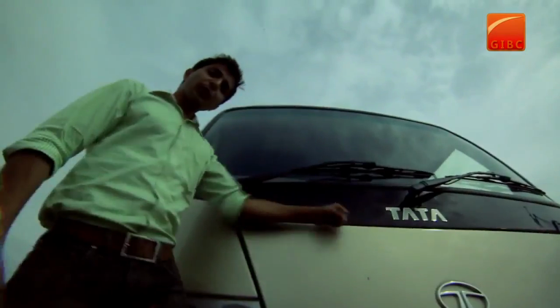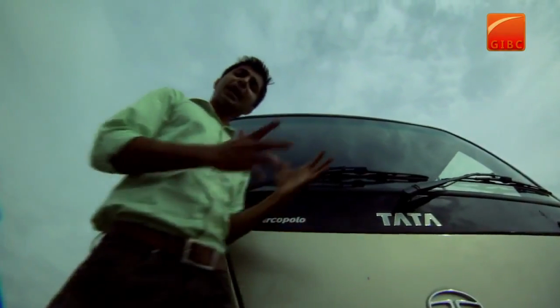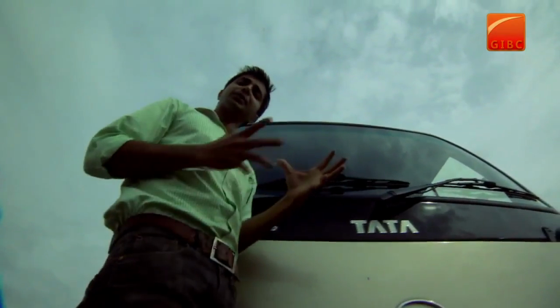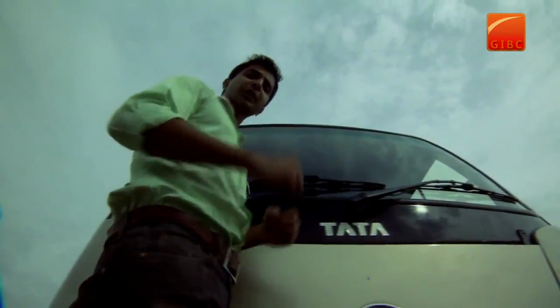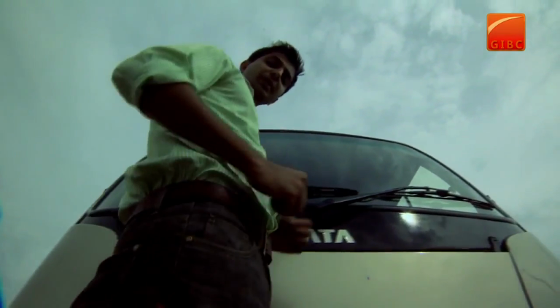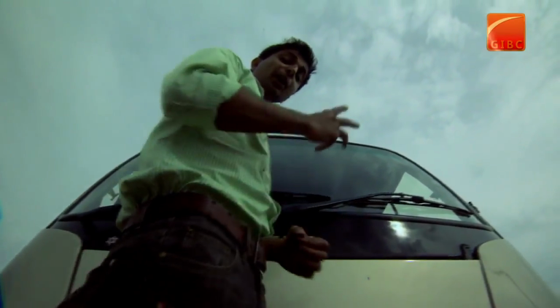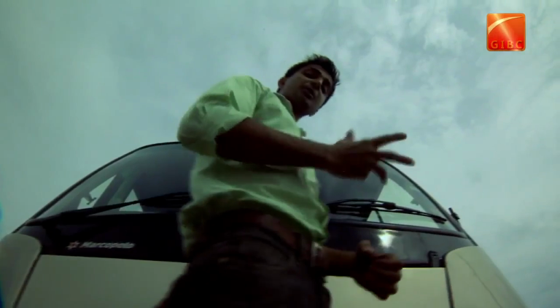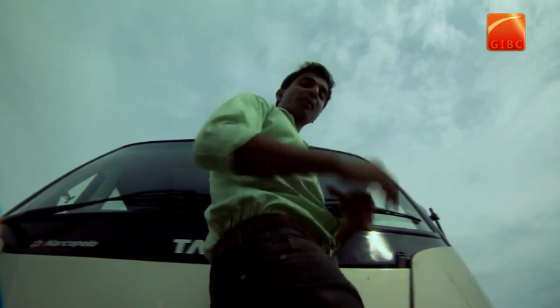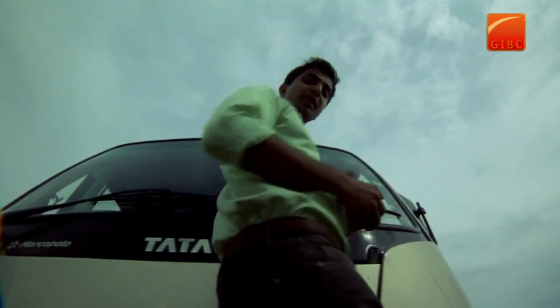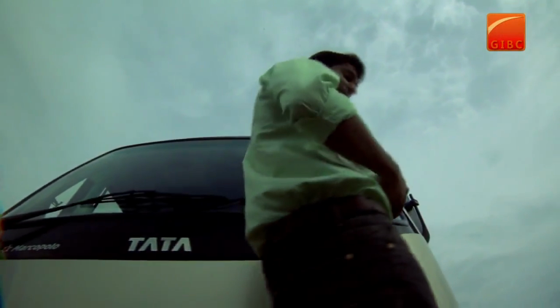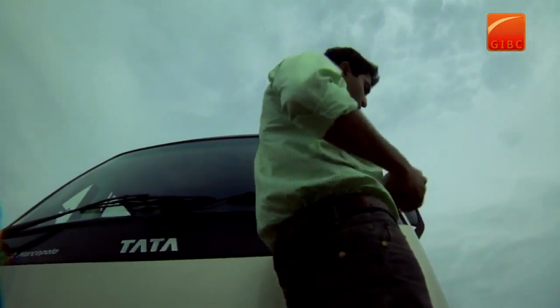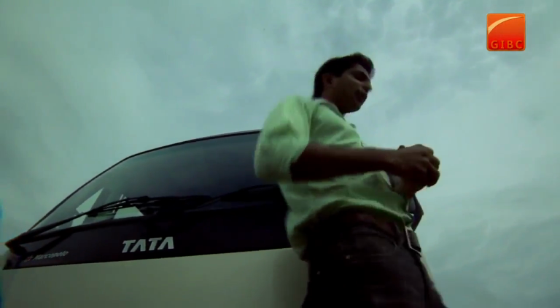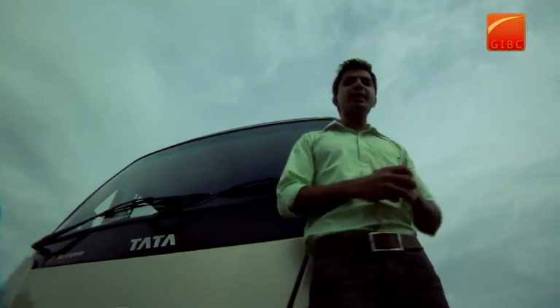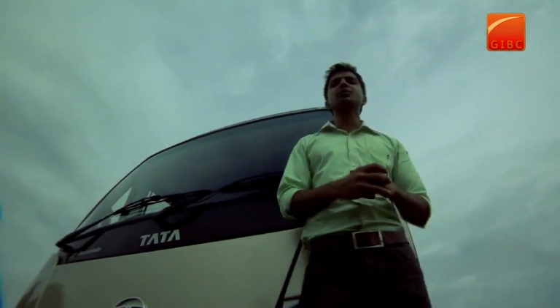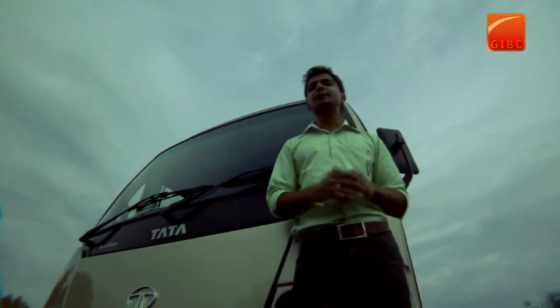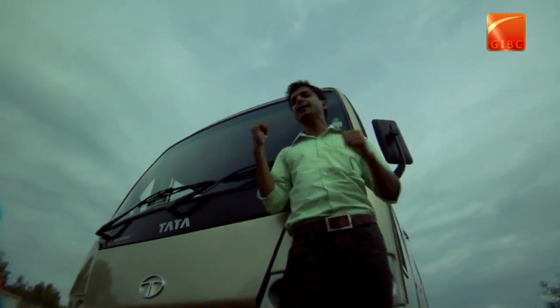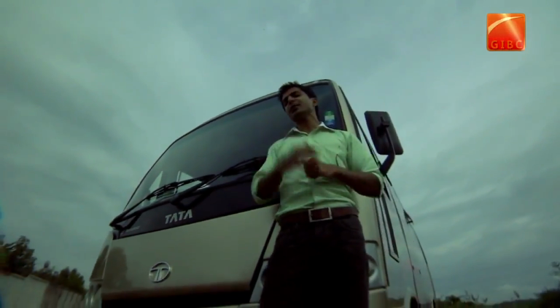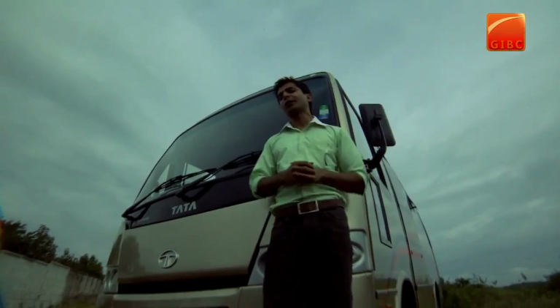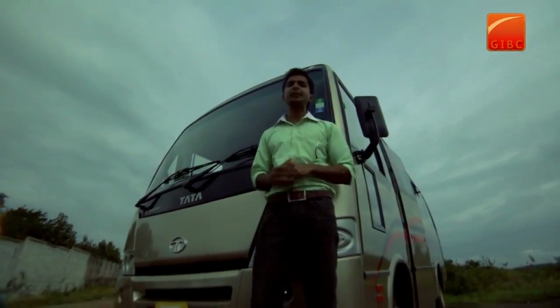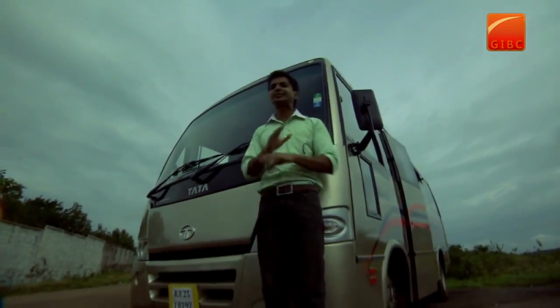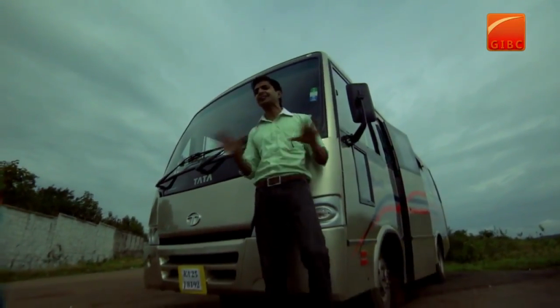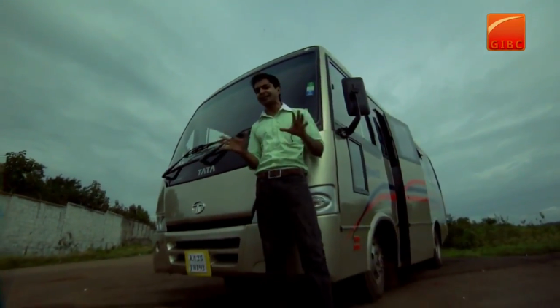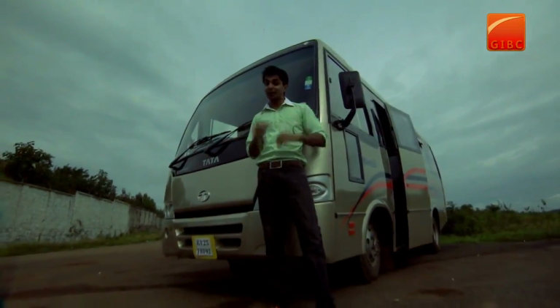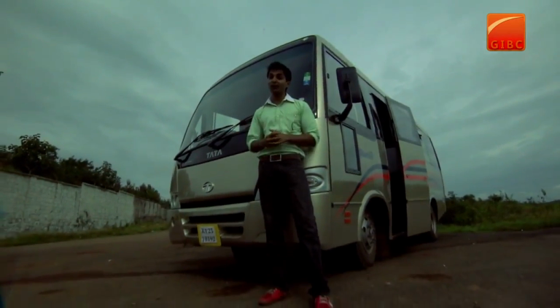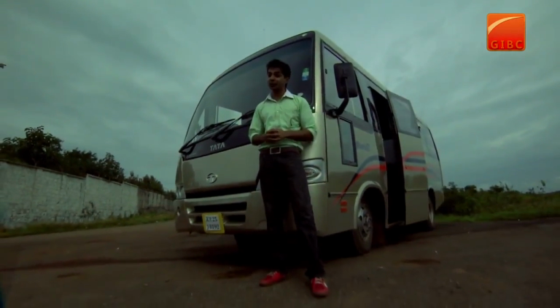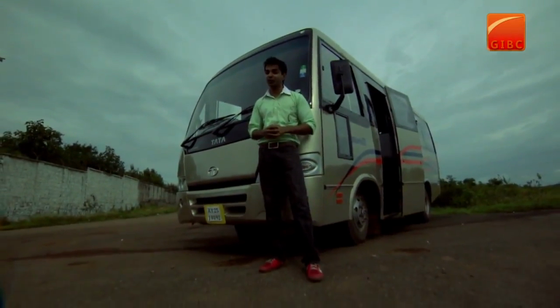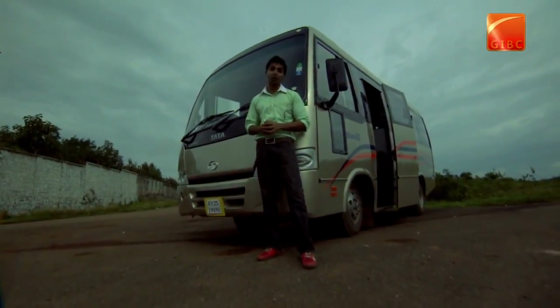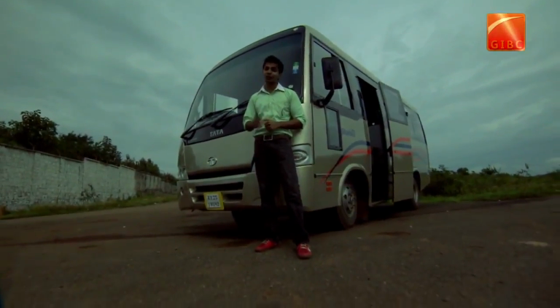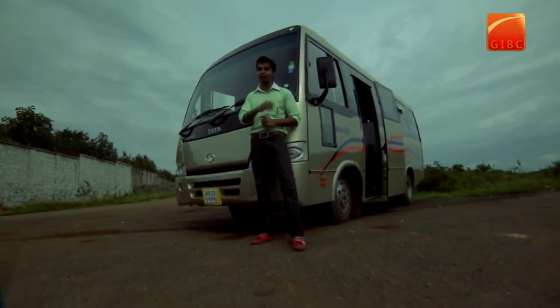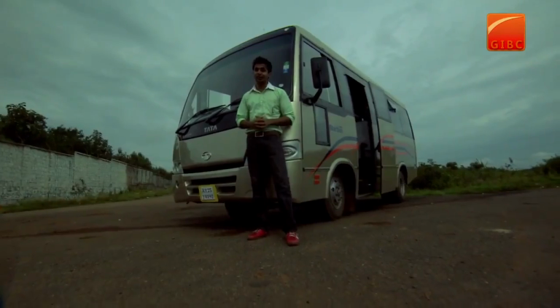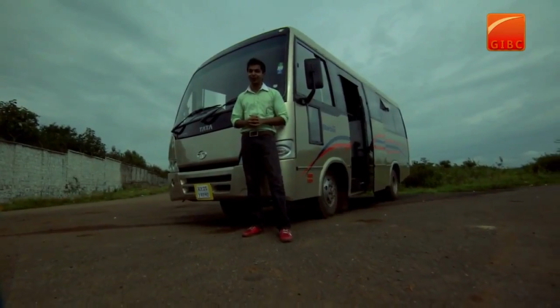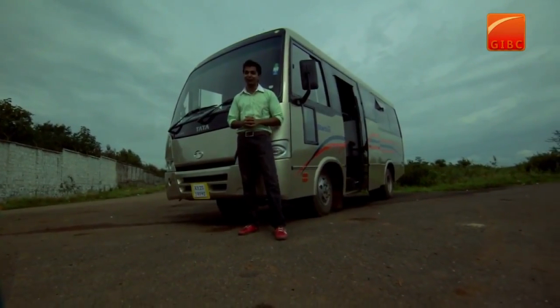Where style meets luxury and luxury meets performance — that is where the new luxury AC Starbuss 18 seater is born. It features the most stunning aesthetics, not only in the exterior but also in the interiors. Let's check it out.